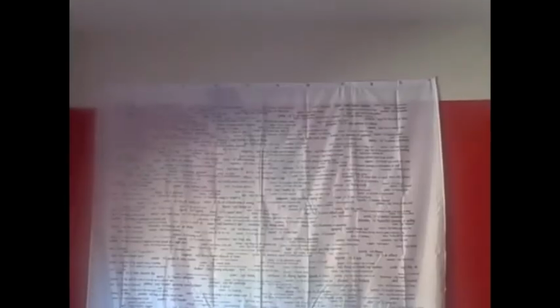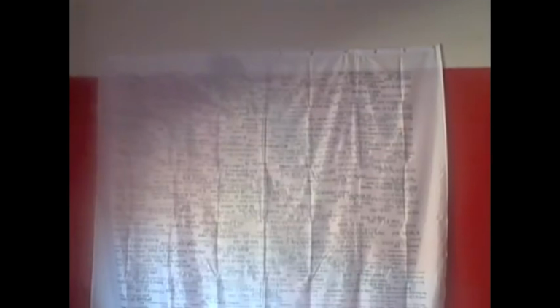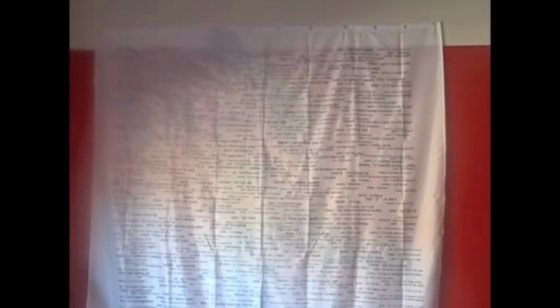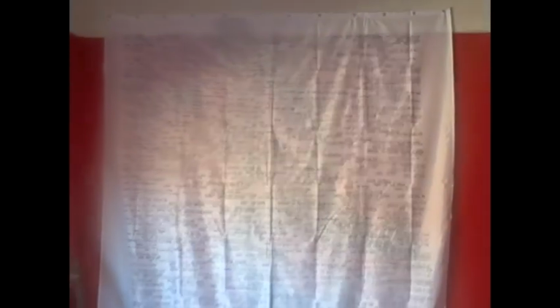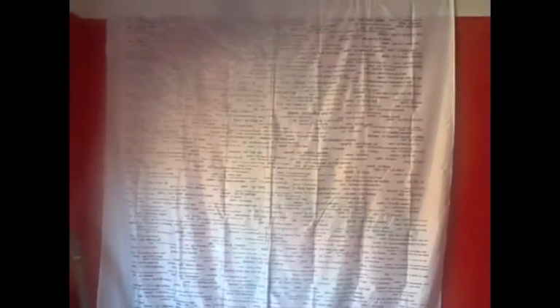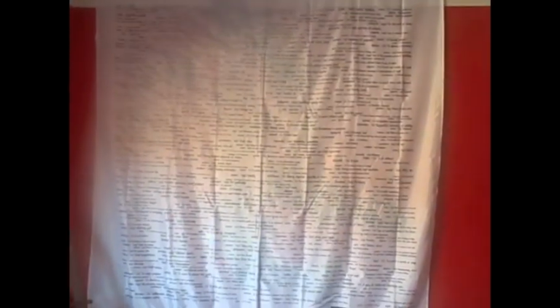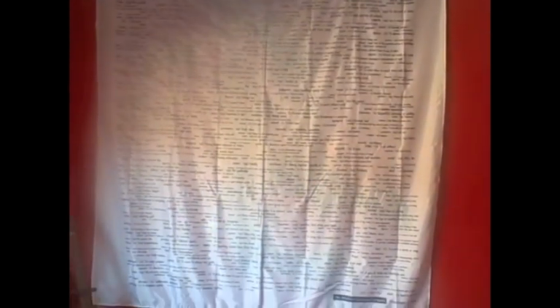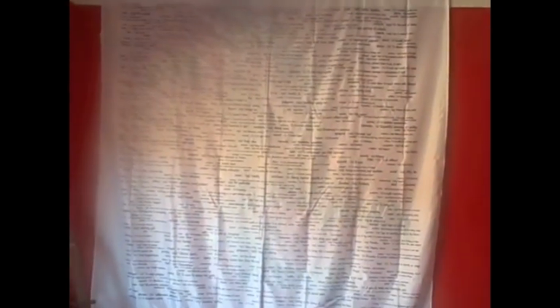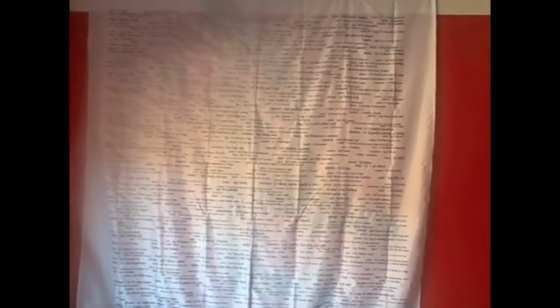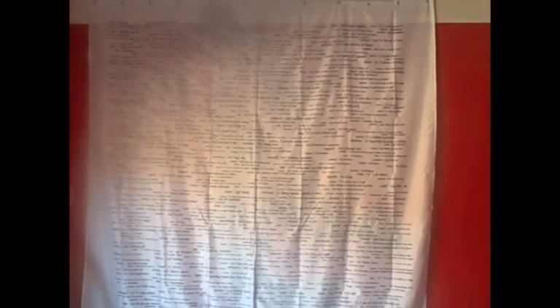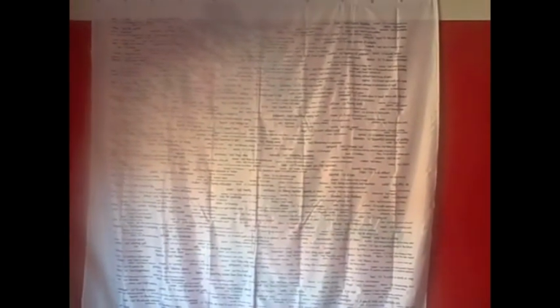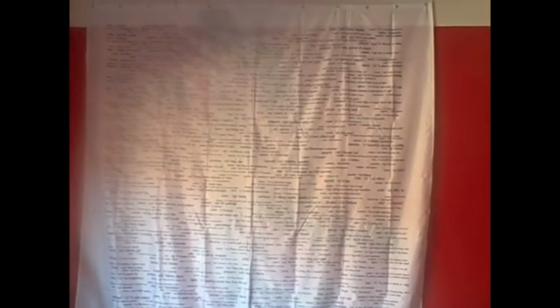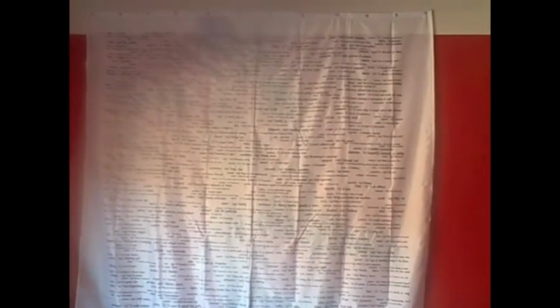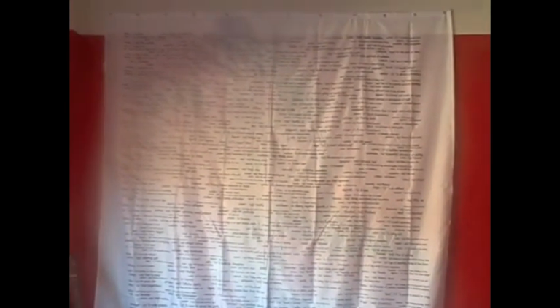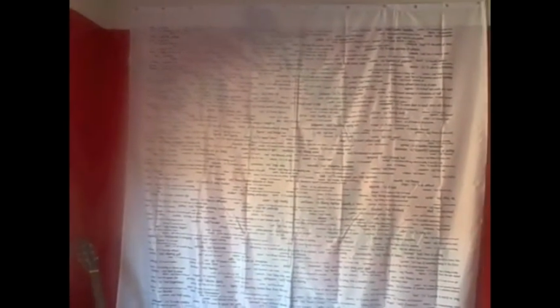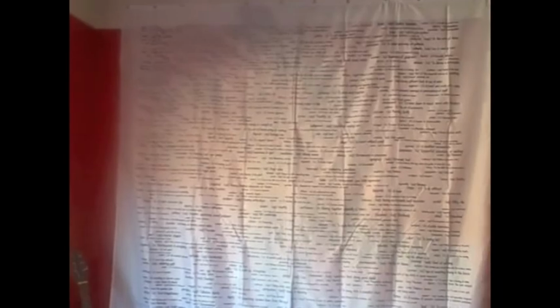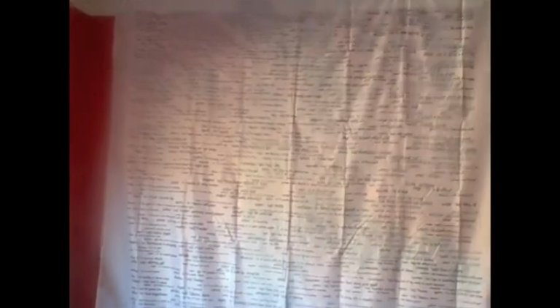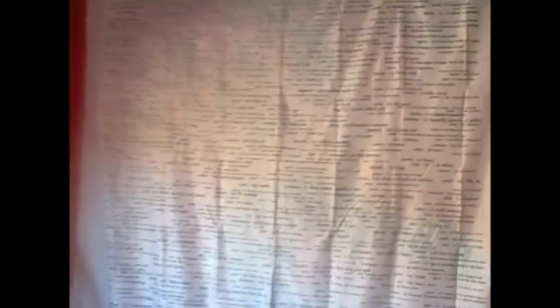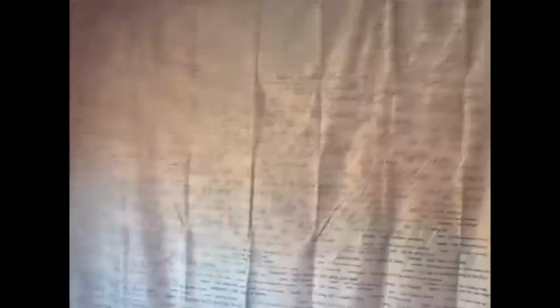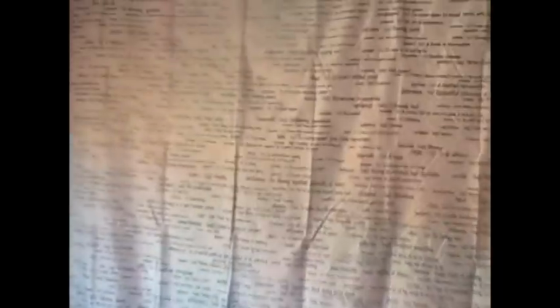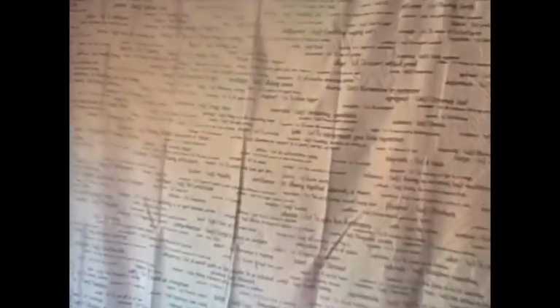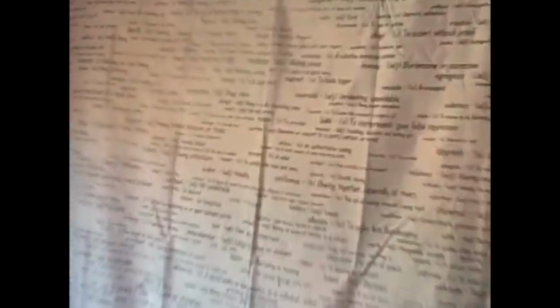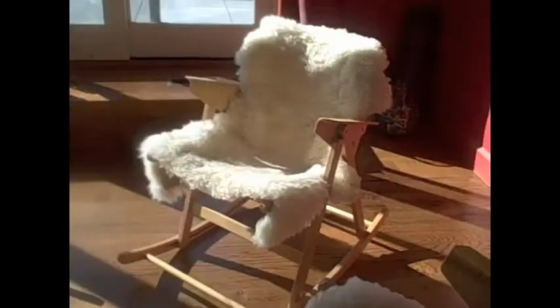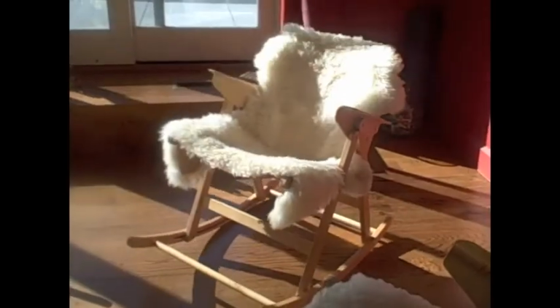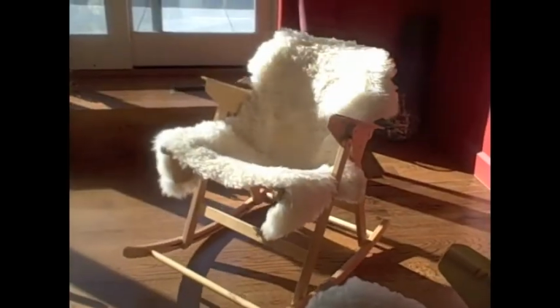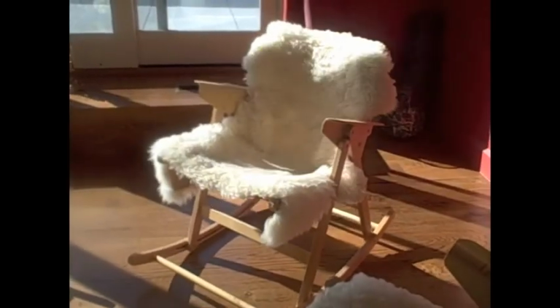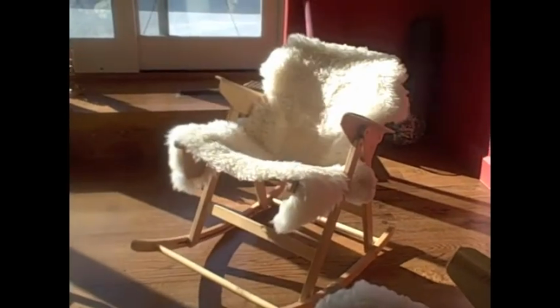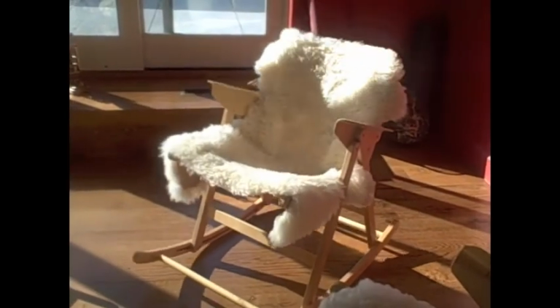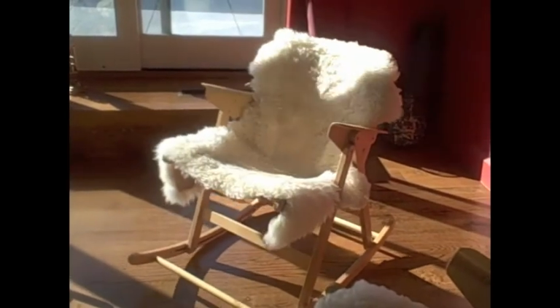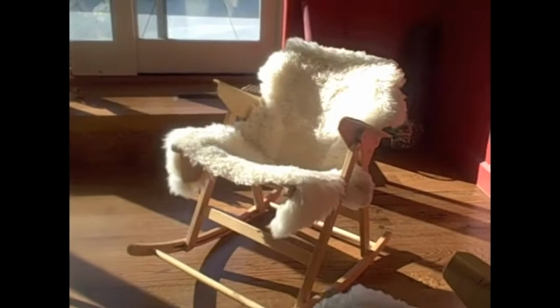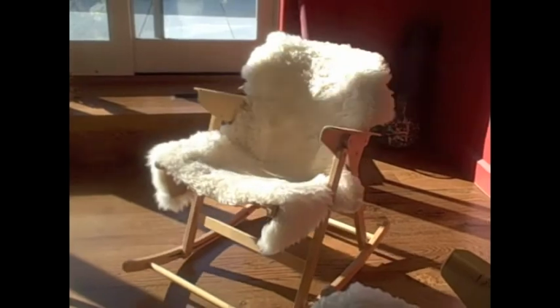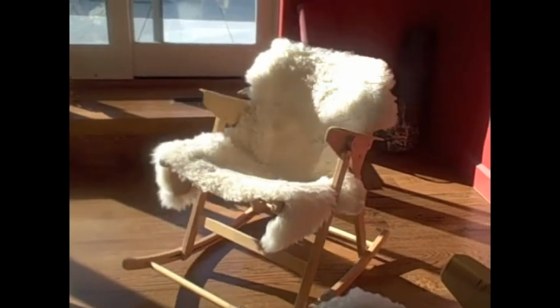Shower curtain as art hung in my son's bedroom — 500 SAT words. Rocking chair with sheepskin cover.